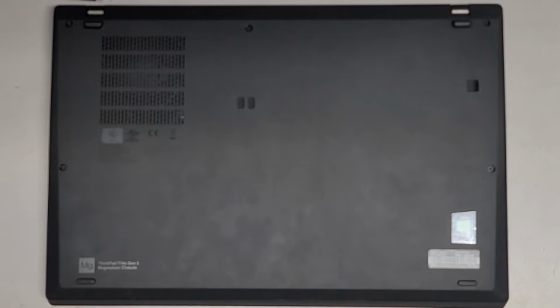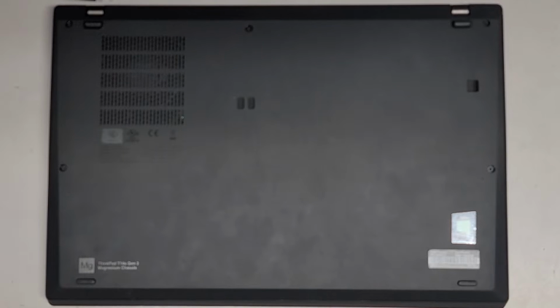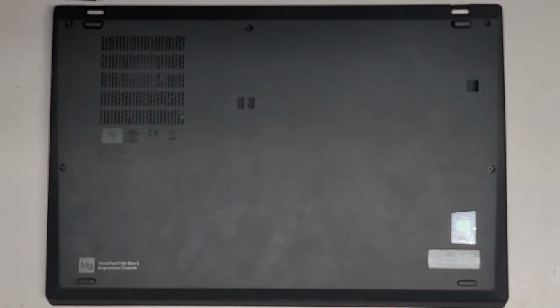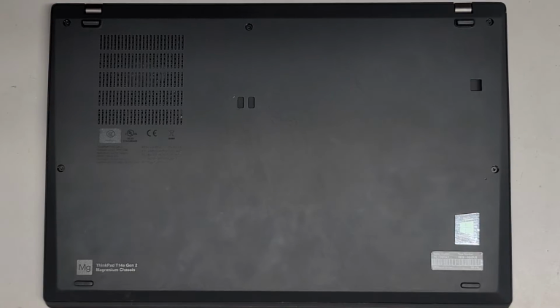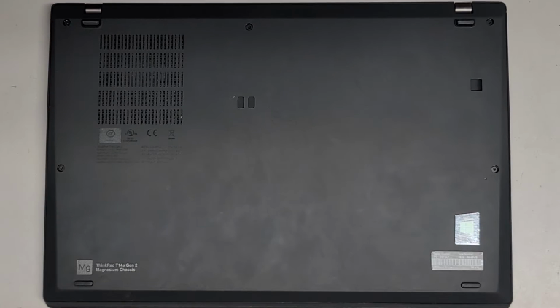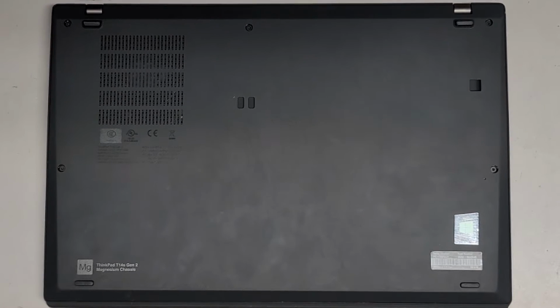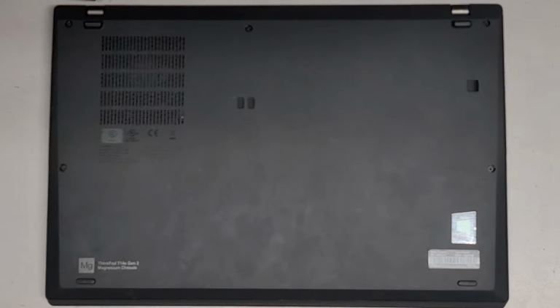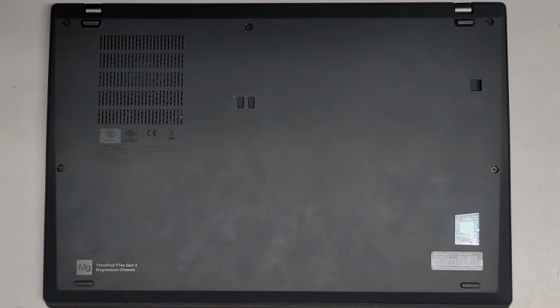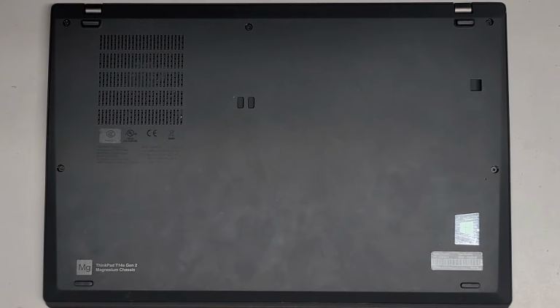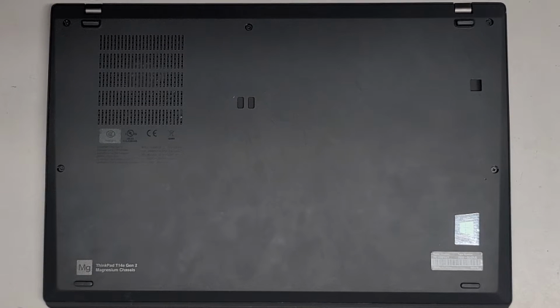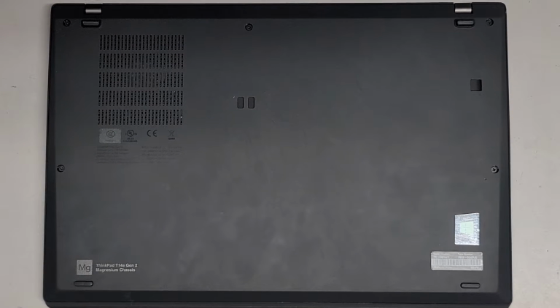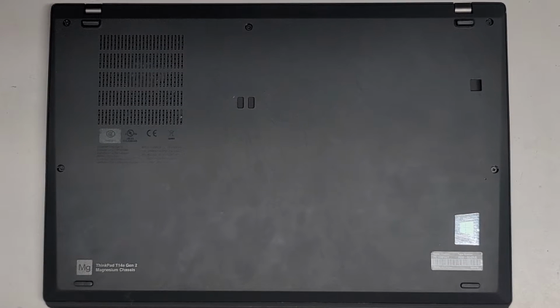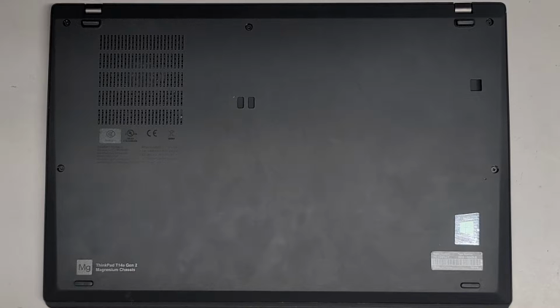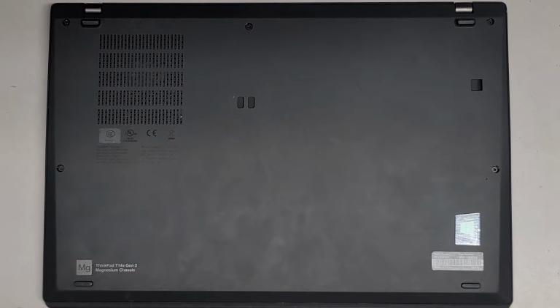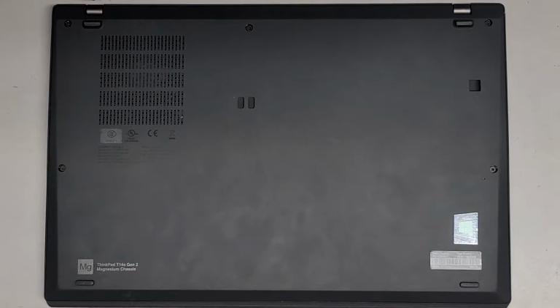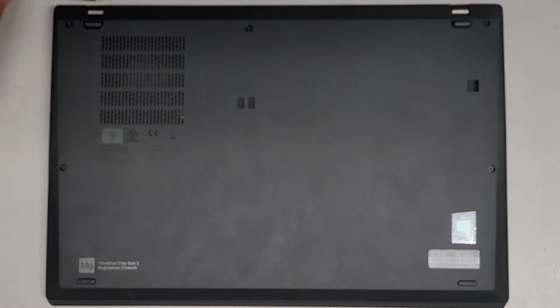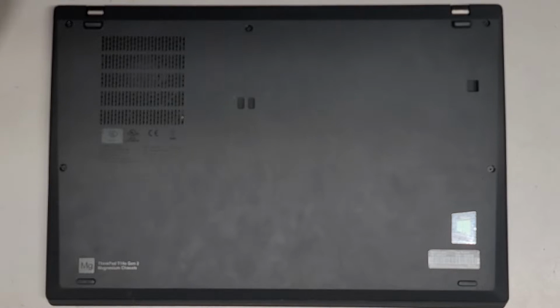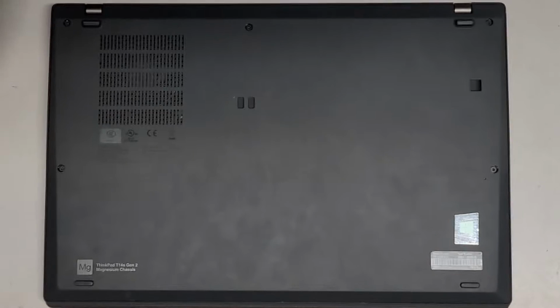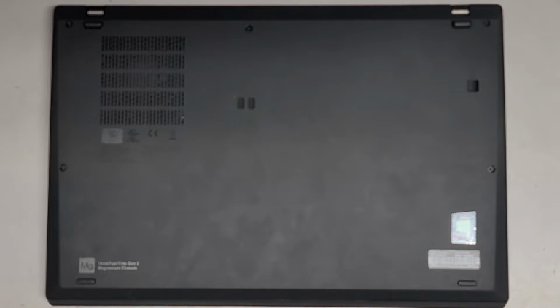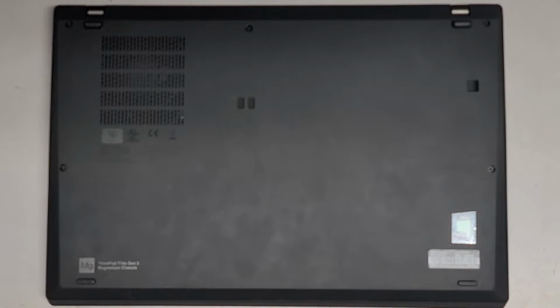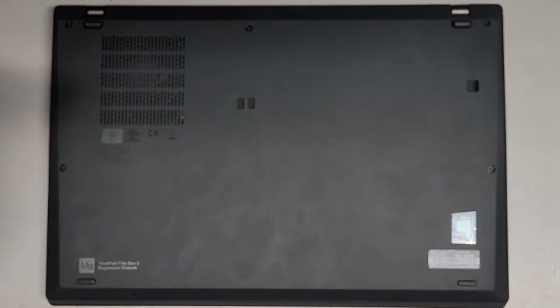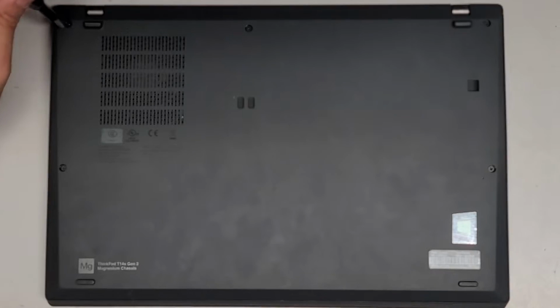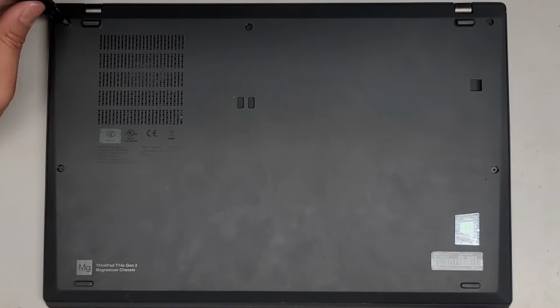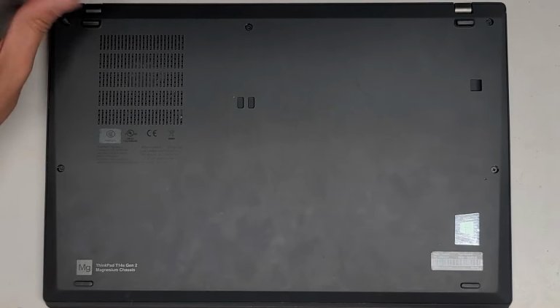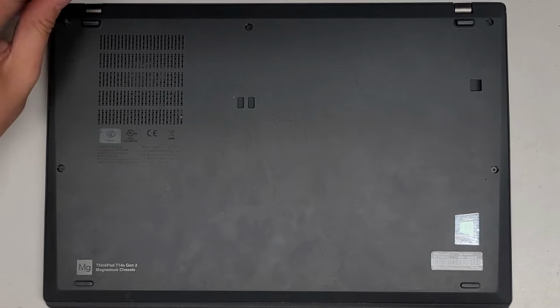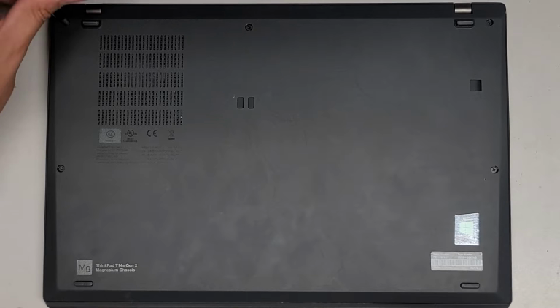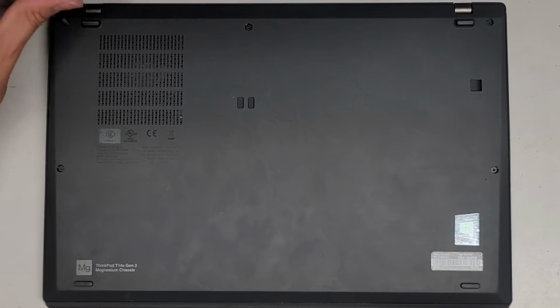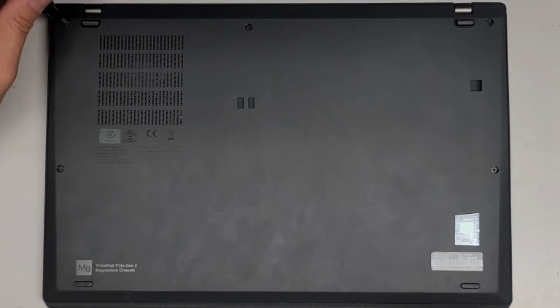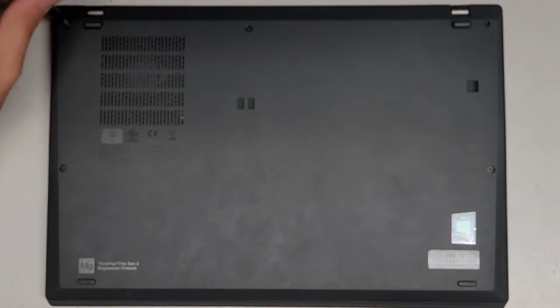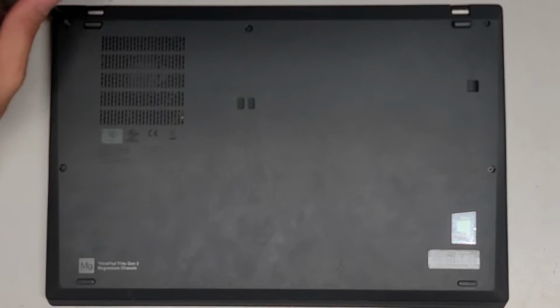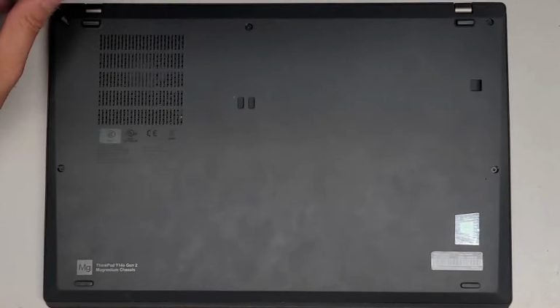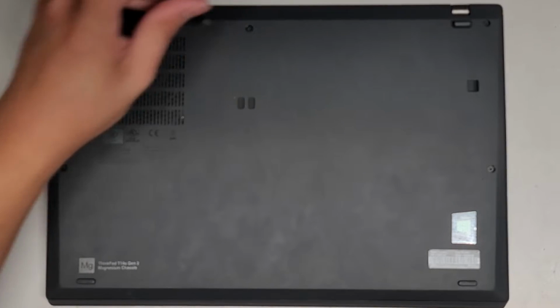I'm going to be showing how to open up and disassemble this Lenovo ThinkPad T14S Gen 2. This has a bad battery. We're going to be using a GIS-1 screwdriver to undo all the screws from the bottom.